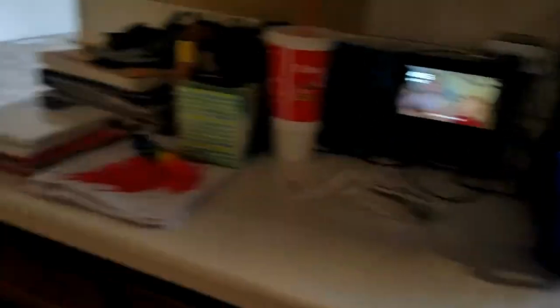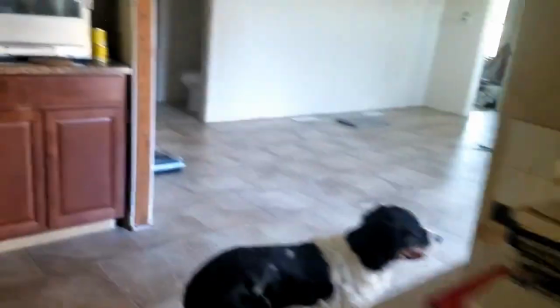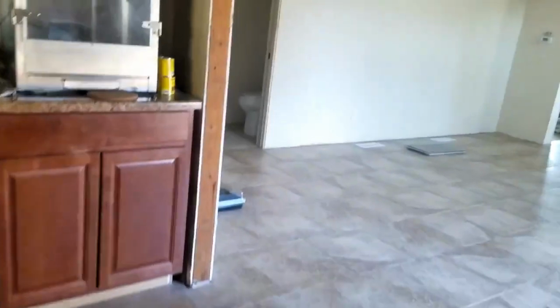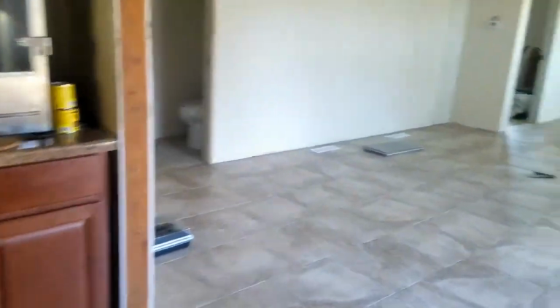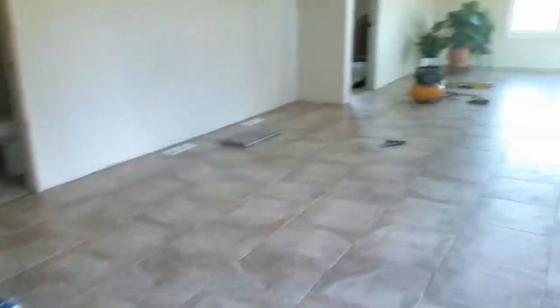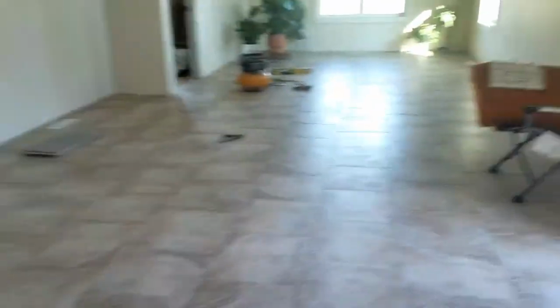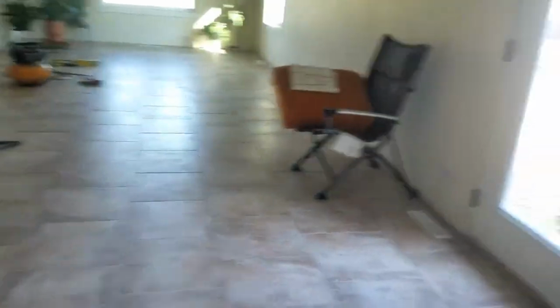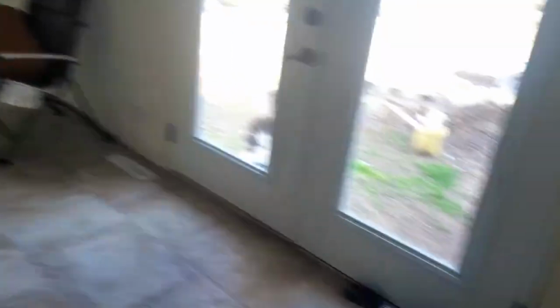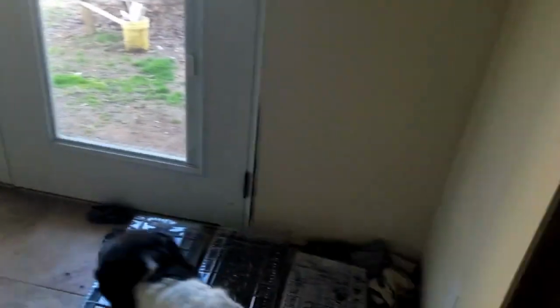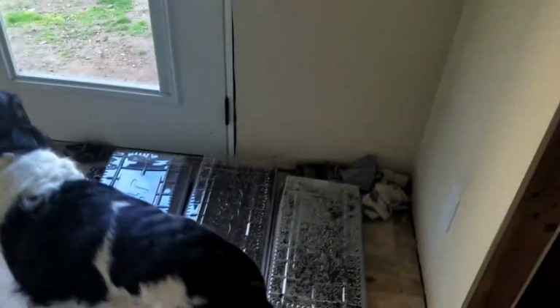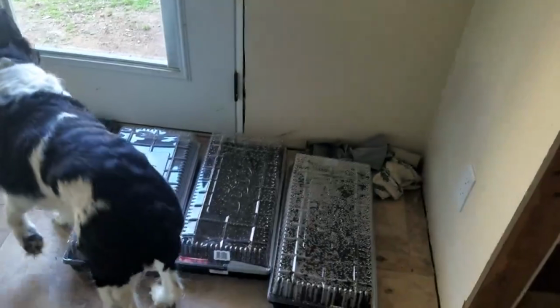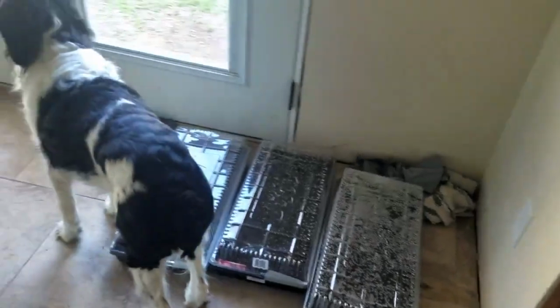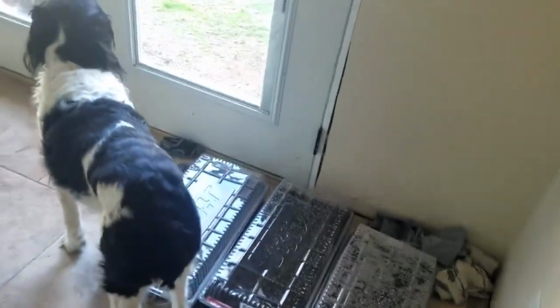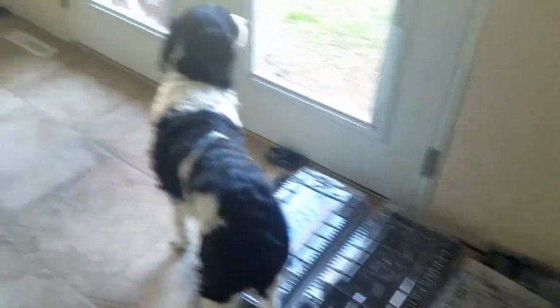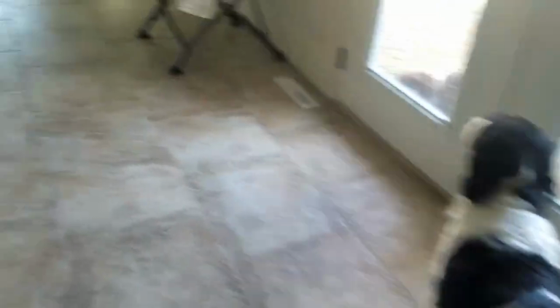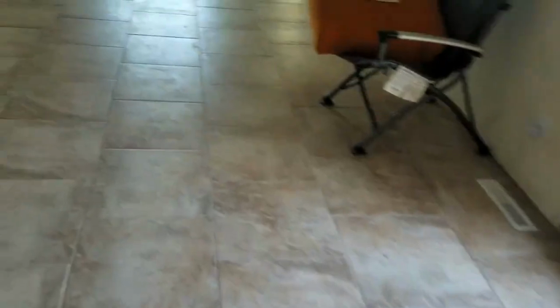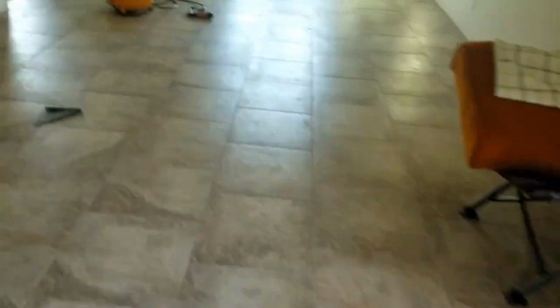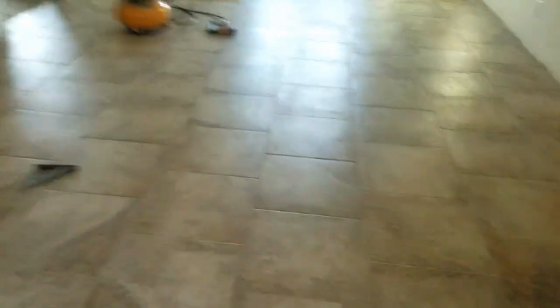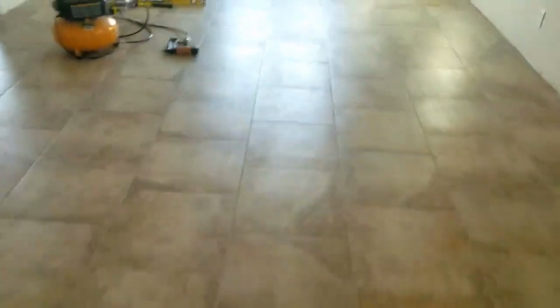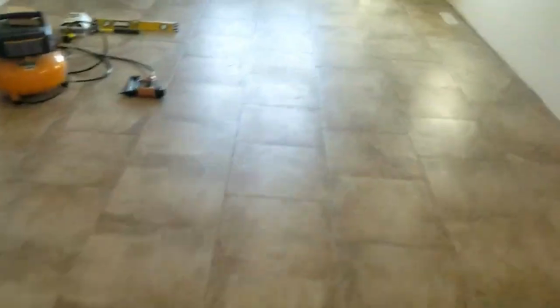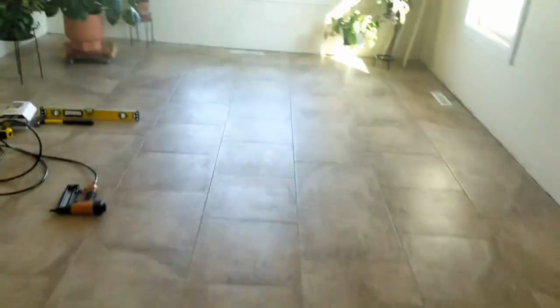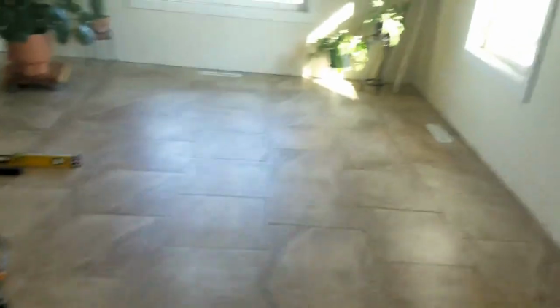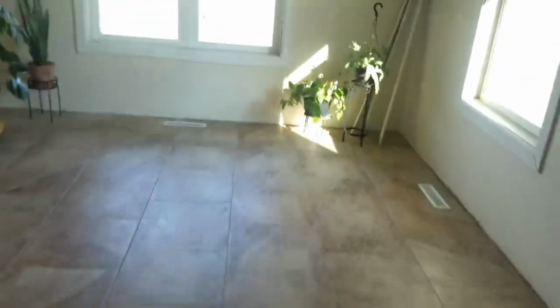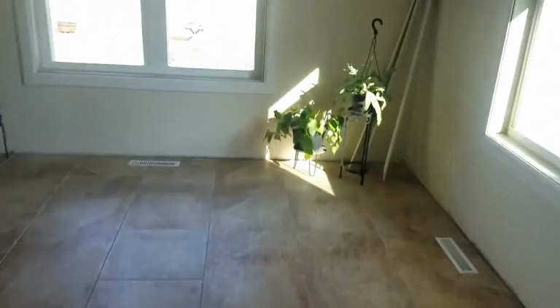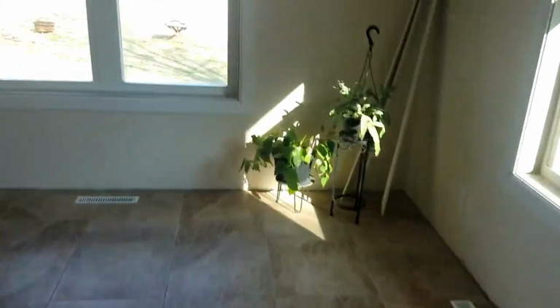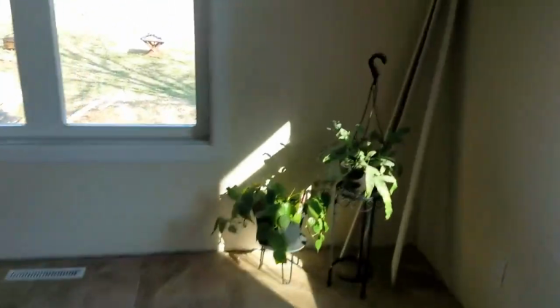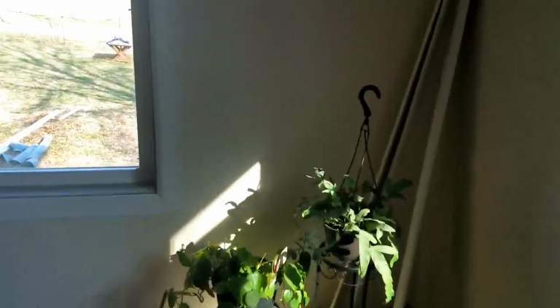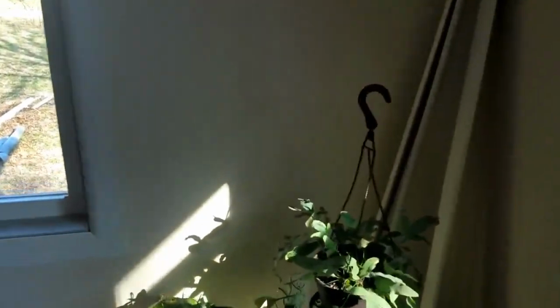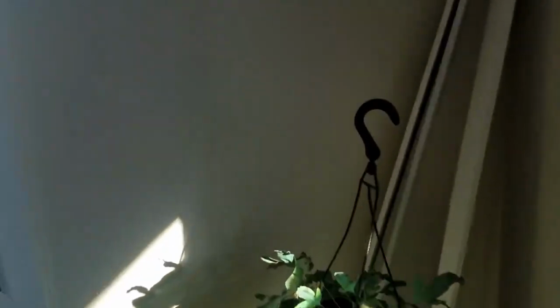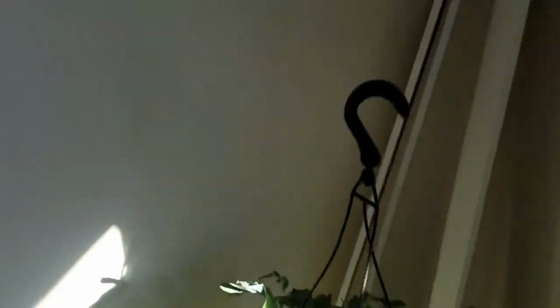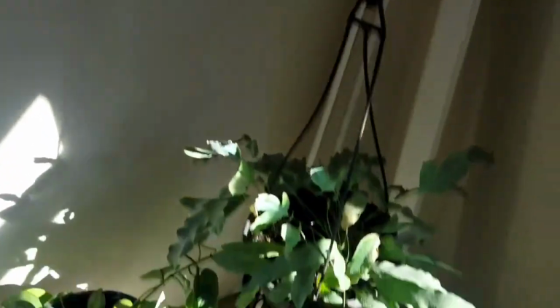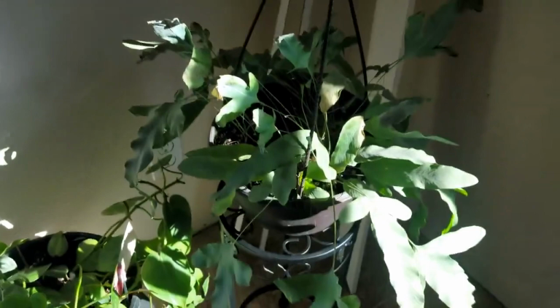We also started some seeds indoors for our vegetable garden outside. It's going to get echoey in here because we still don't have carpet — but anyway, bear with me!